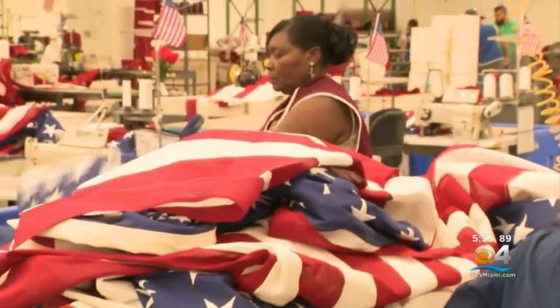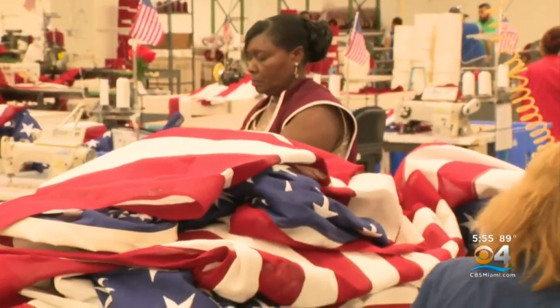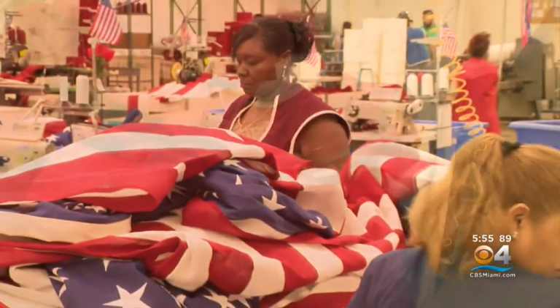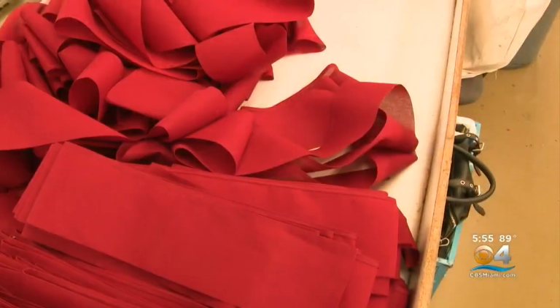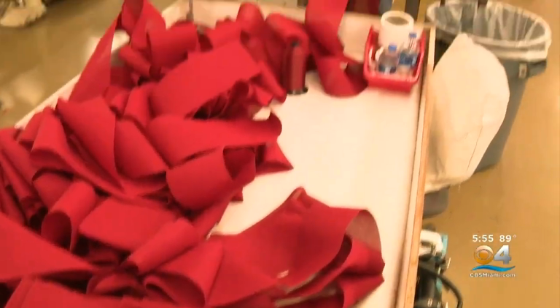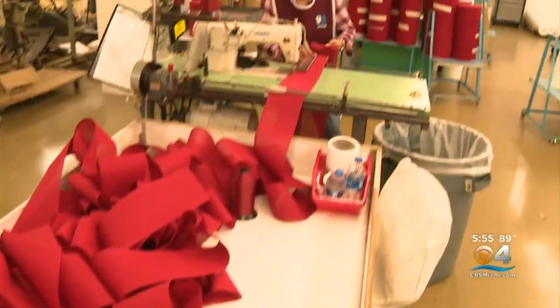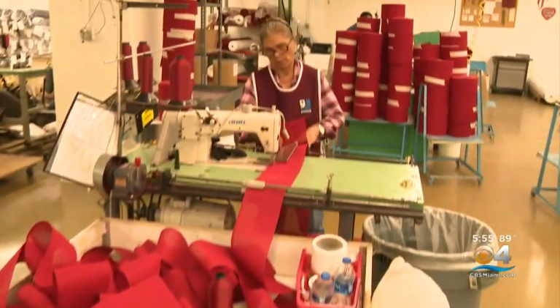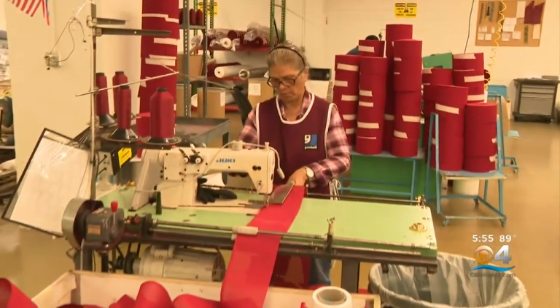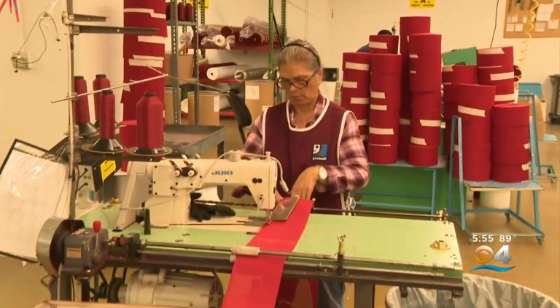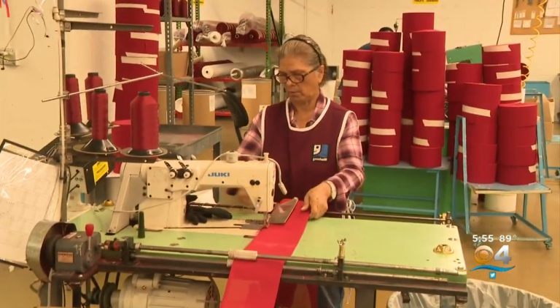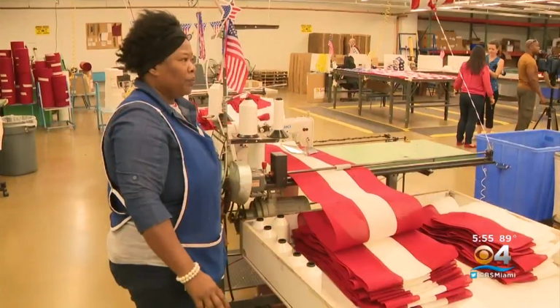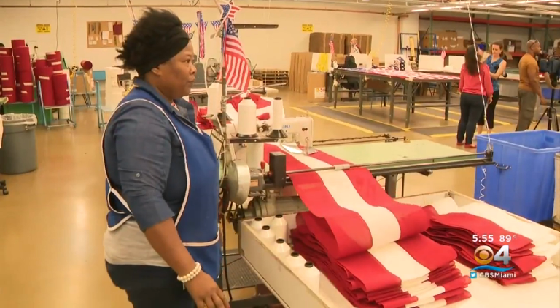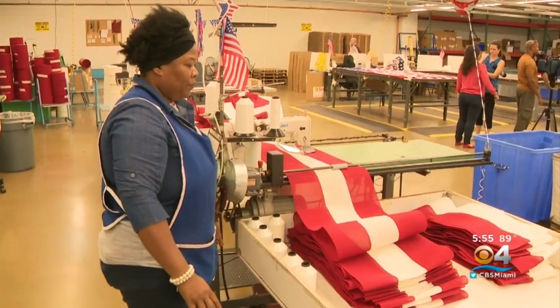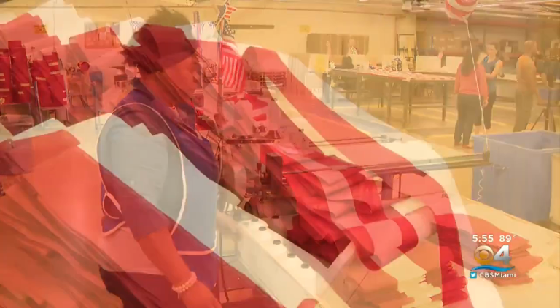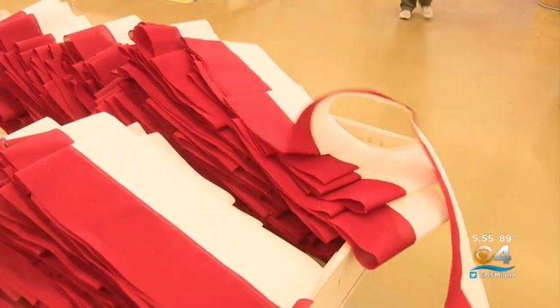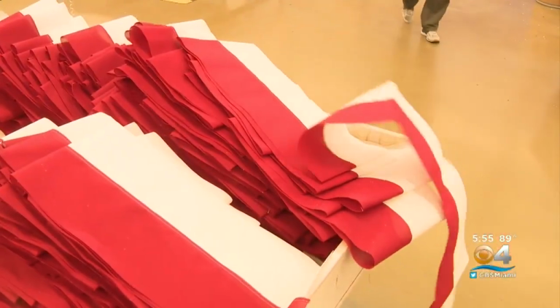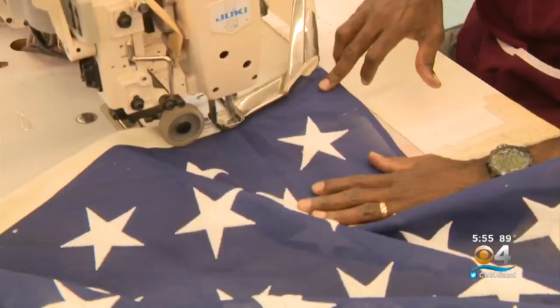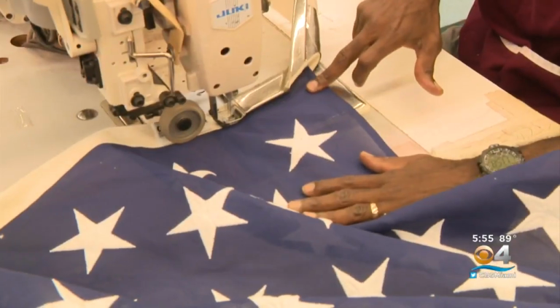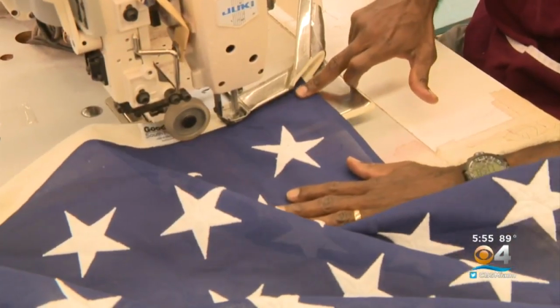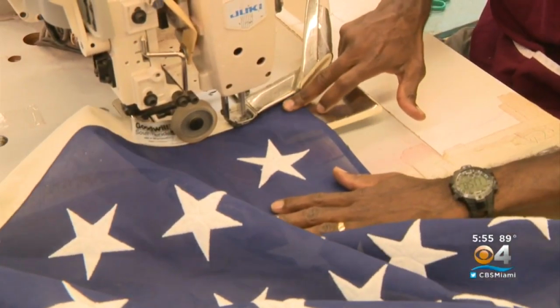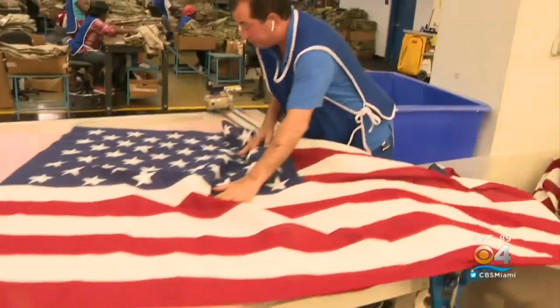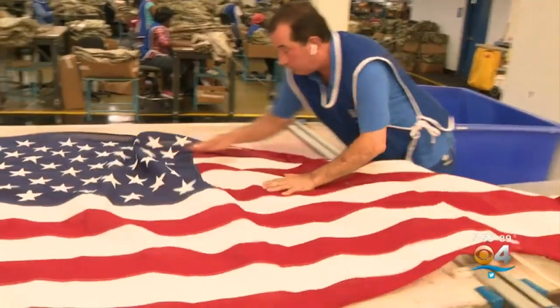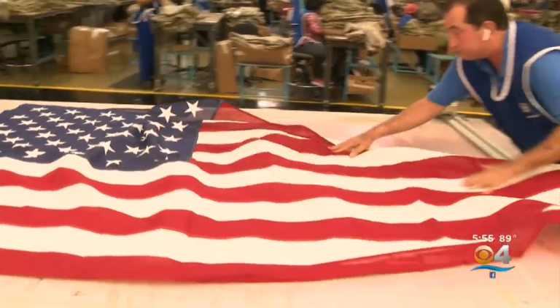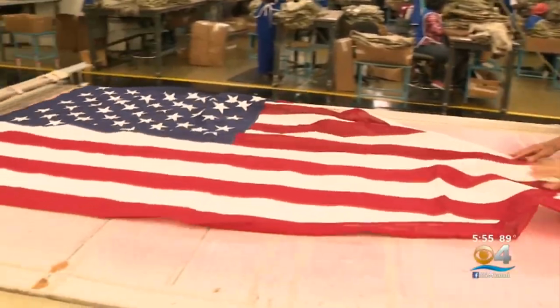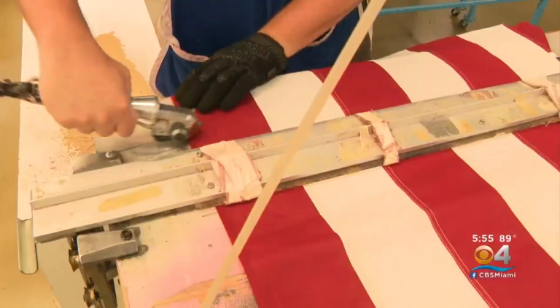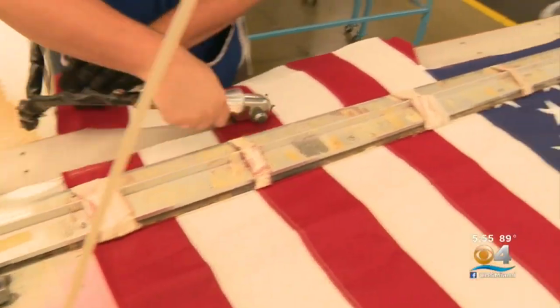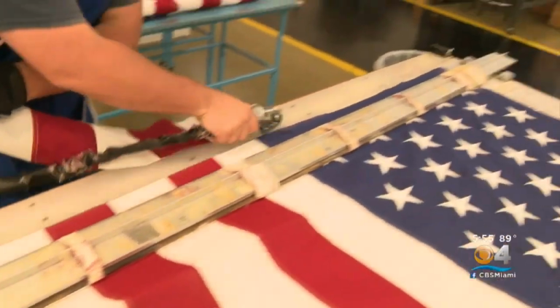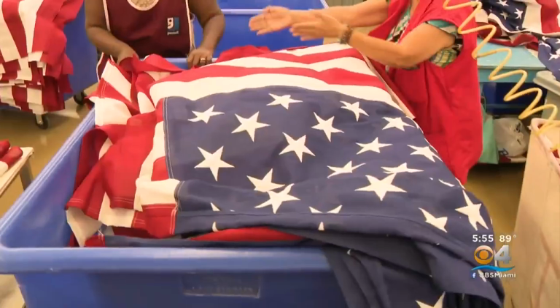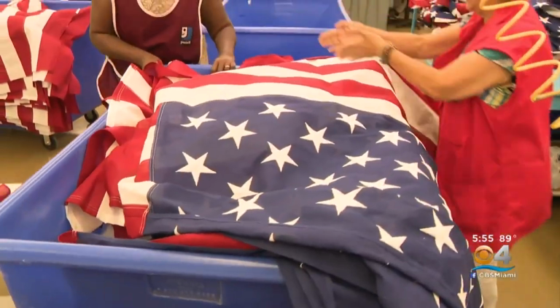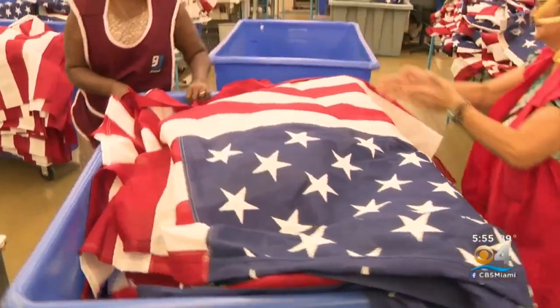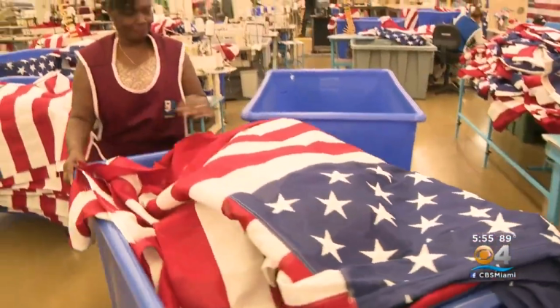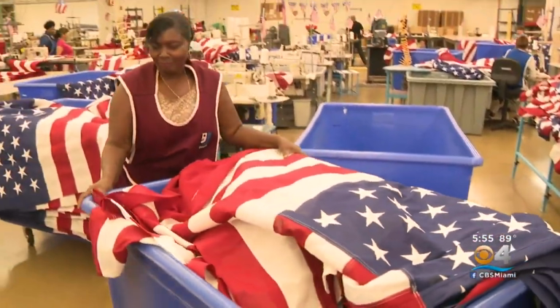Everyone is assigned a job. We start with a roll of fabric that gets cut up into stripes, then you'll see how the stripes are sewn together. Then we add a starfield, we add grommets and finishing, and you'll follow it all the way down to where we fold it, pack it, and ship it off.